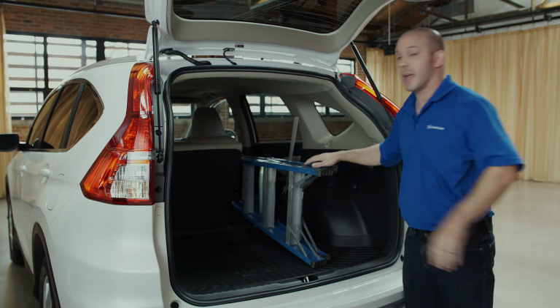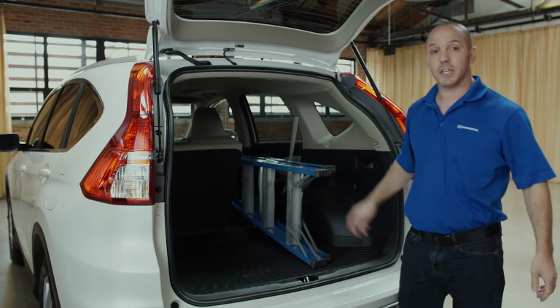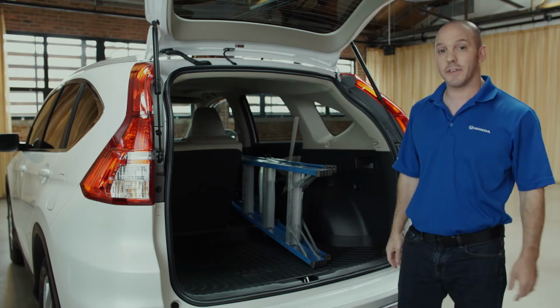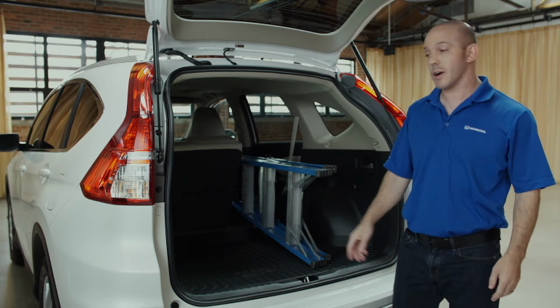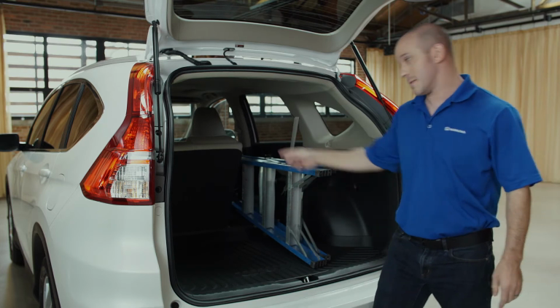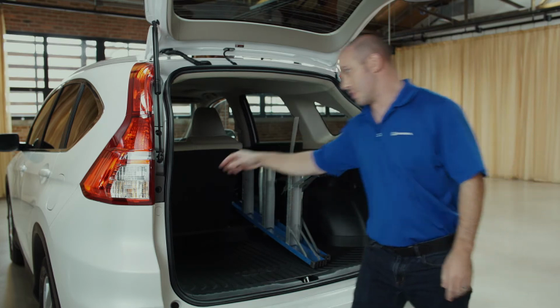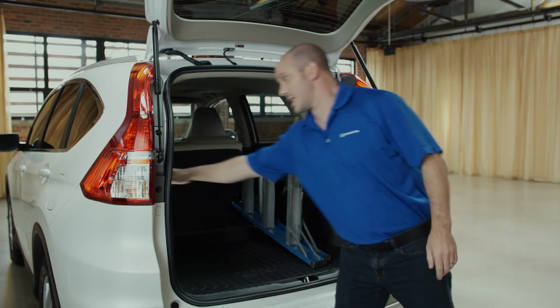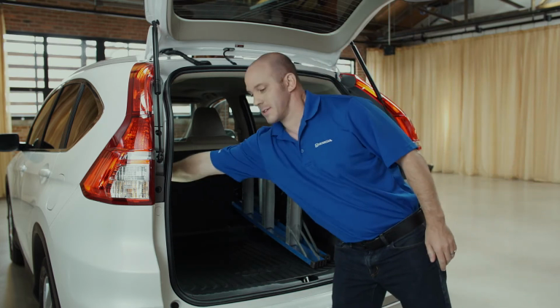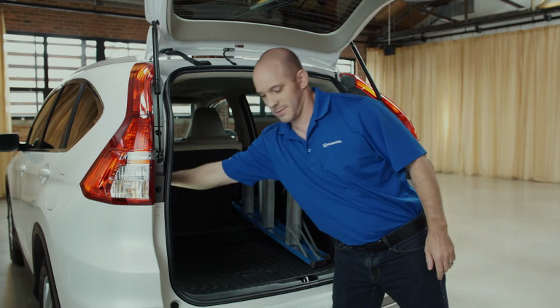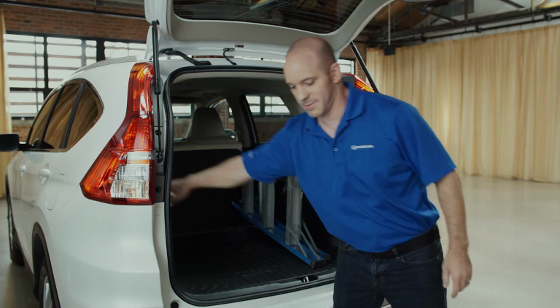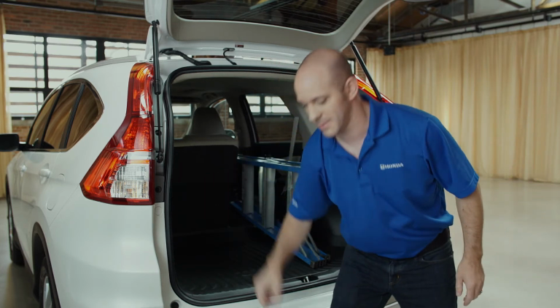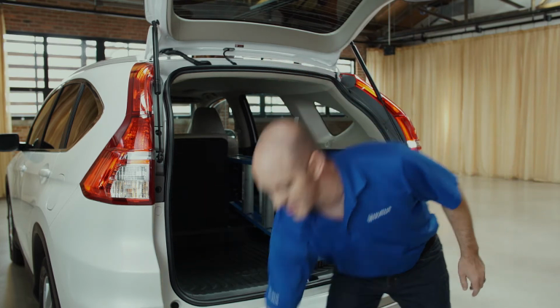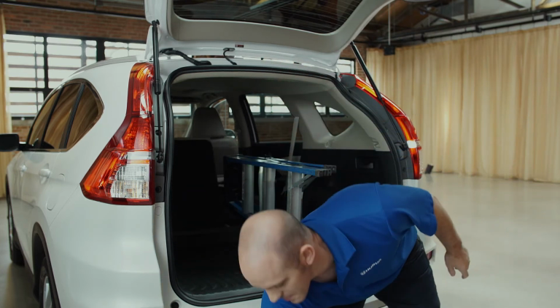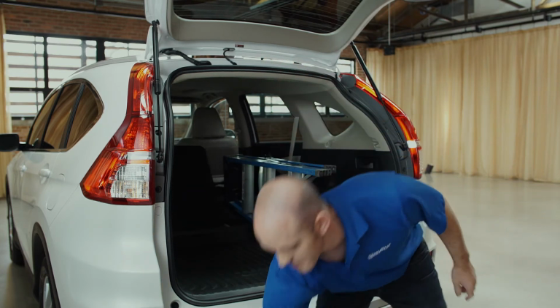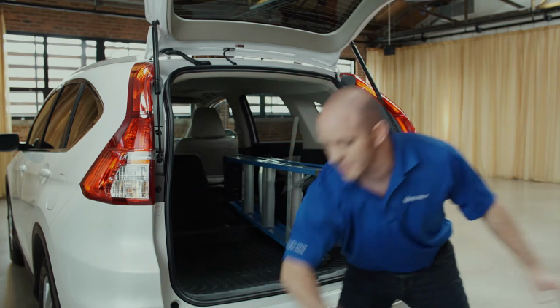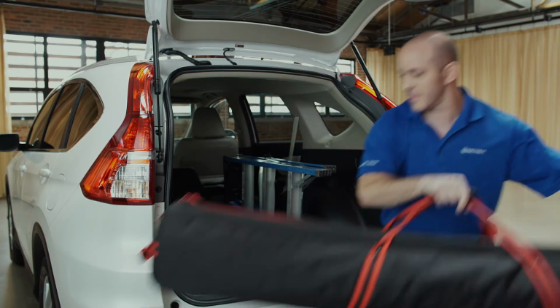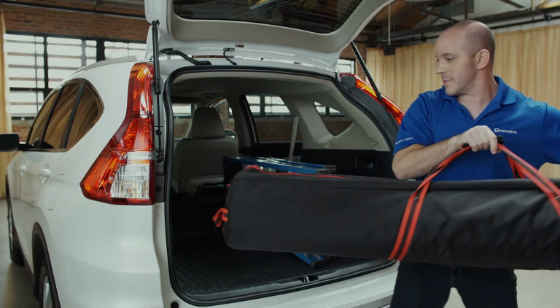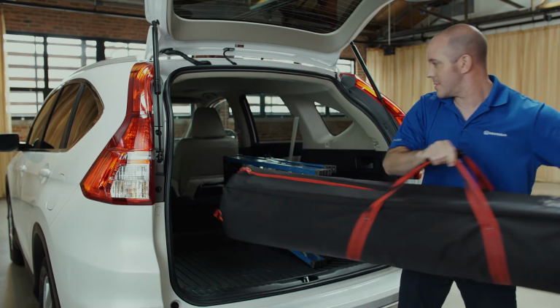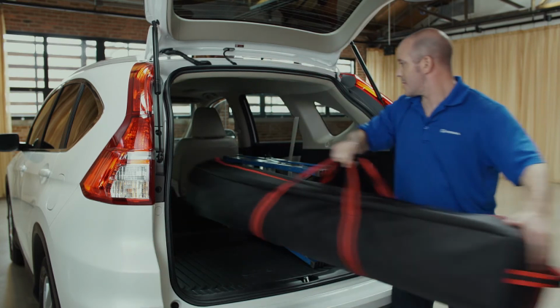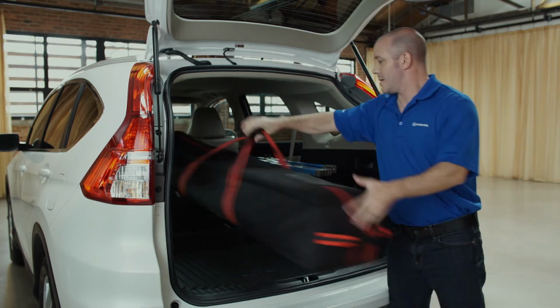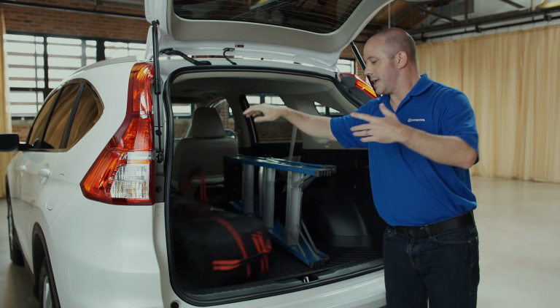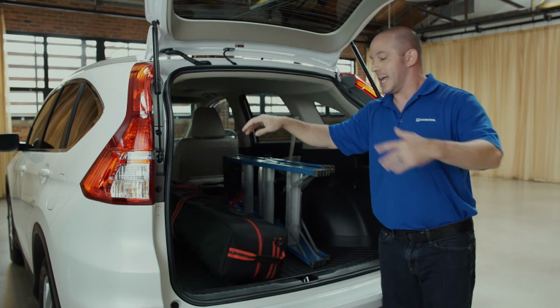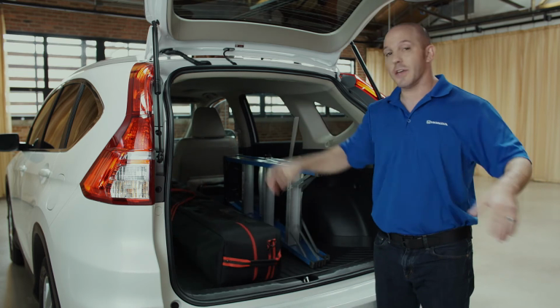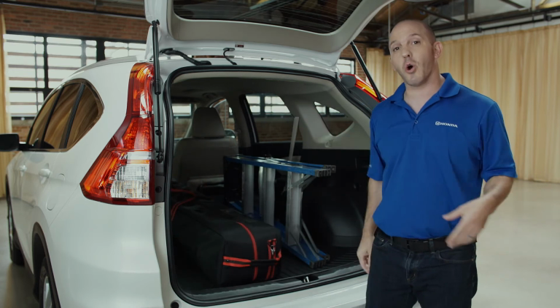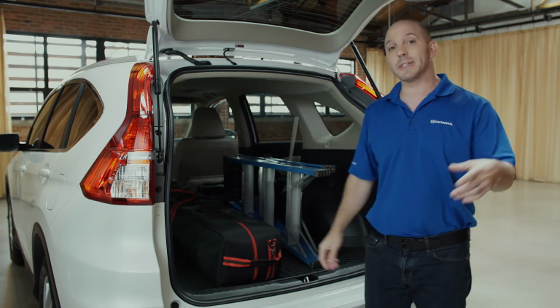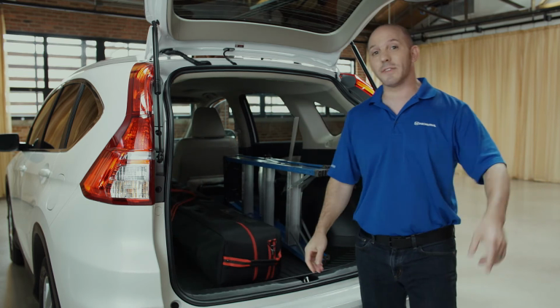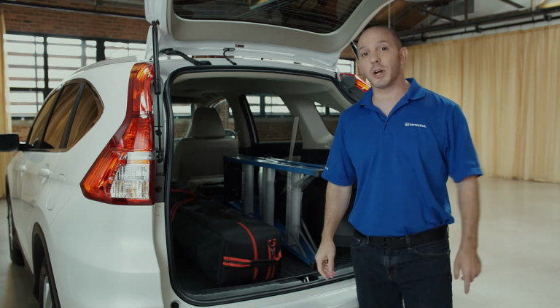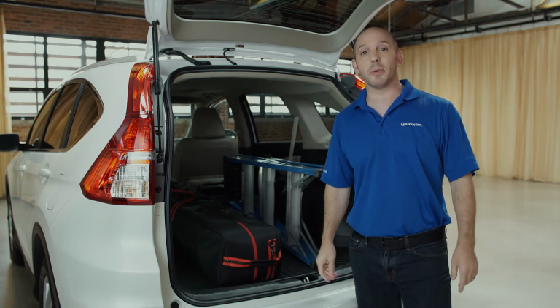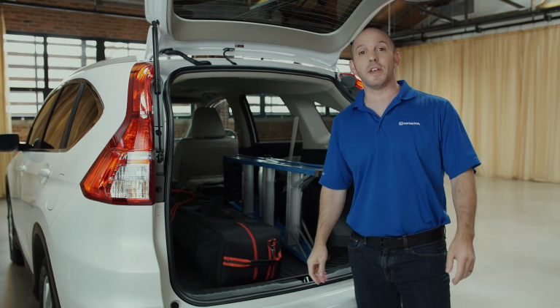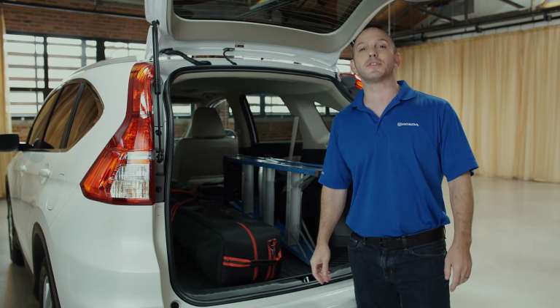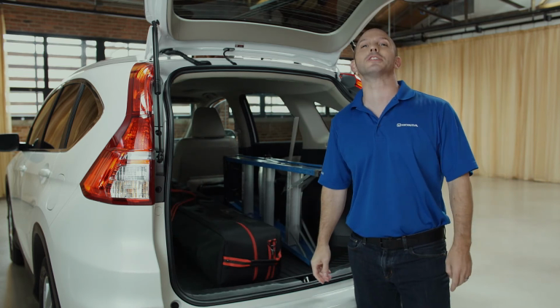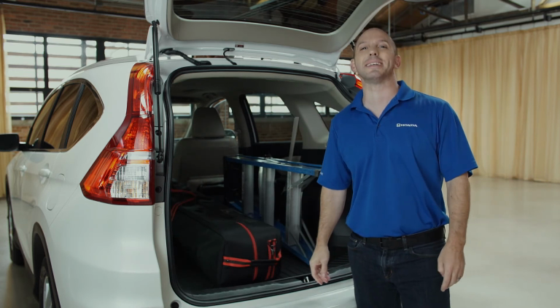If you need even more, pull this lever, giving you almost 71 cubic feet of storage space.